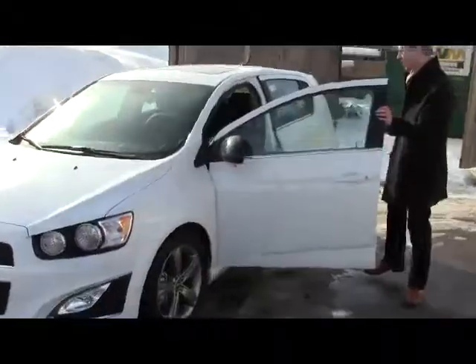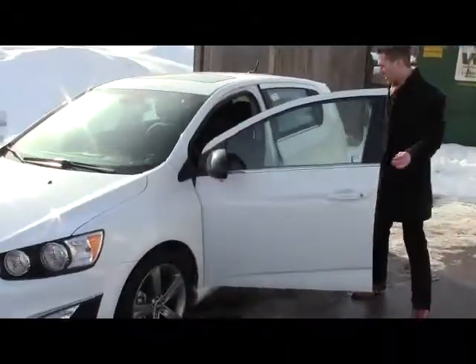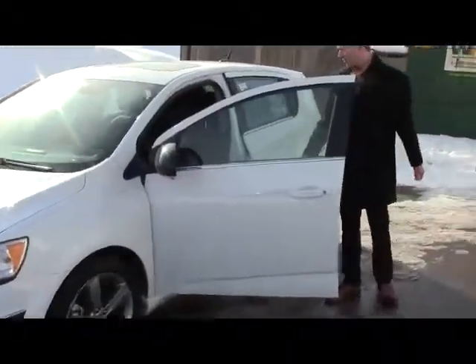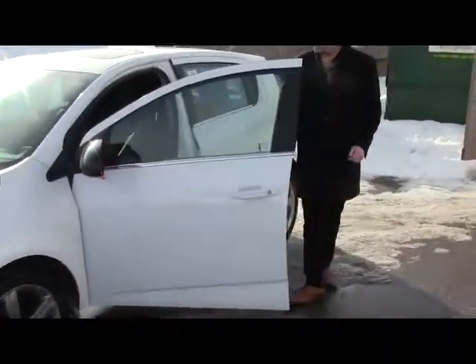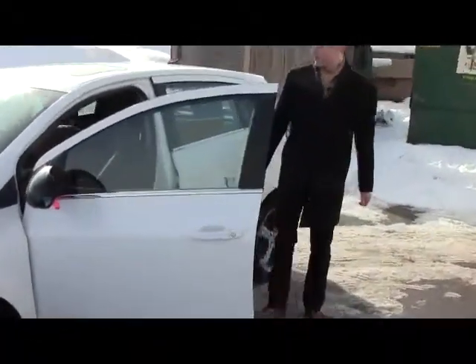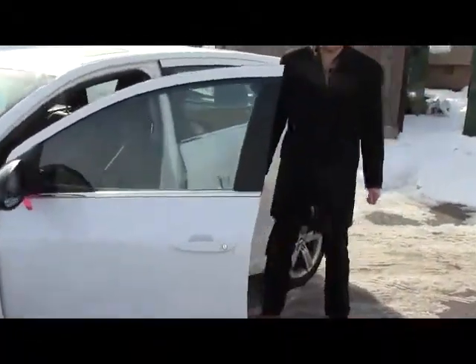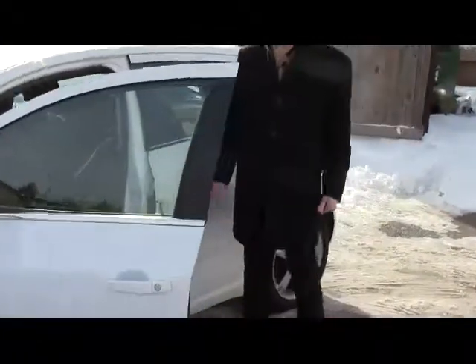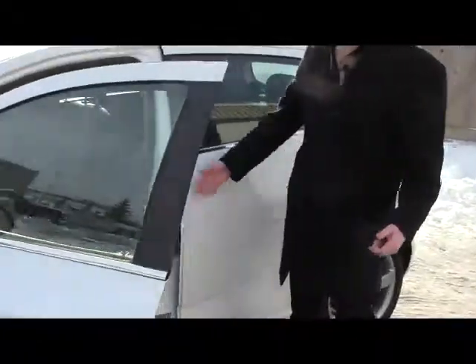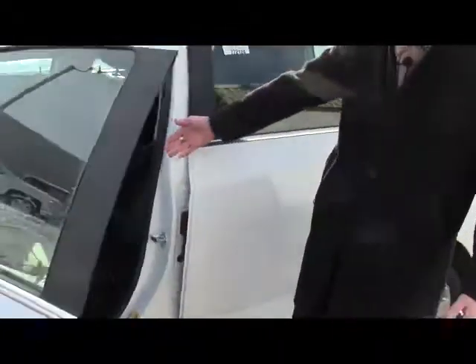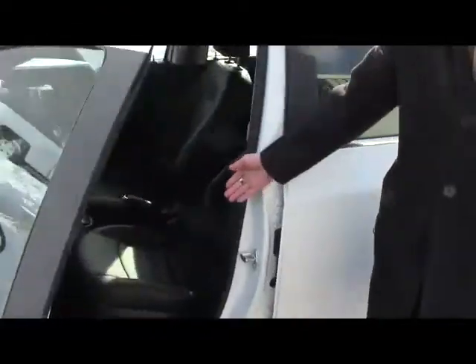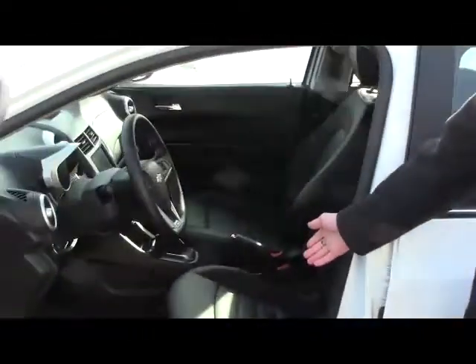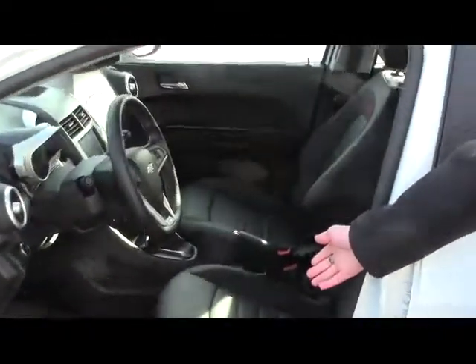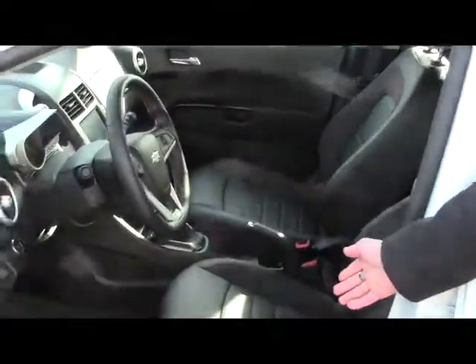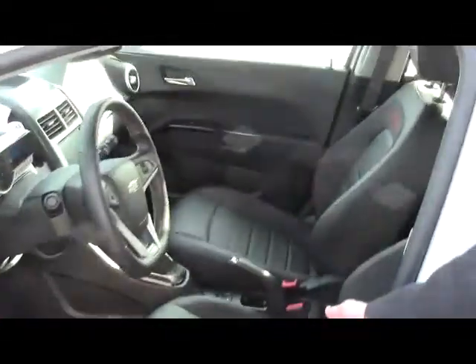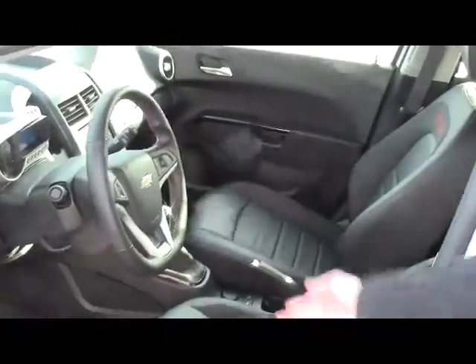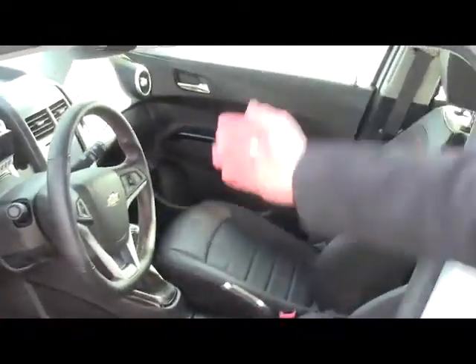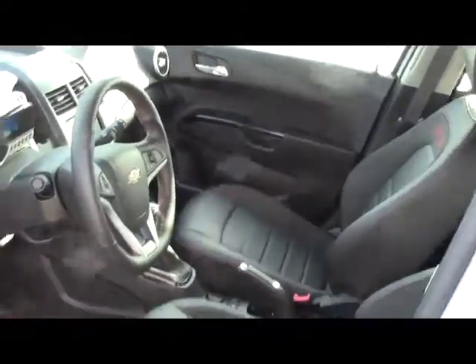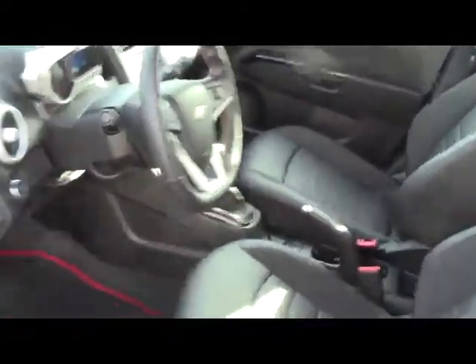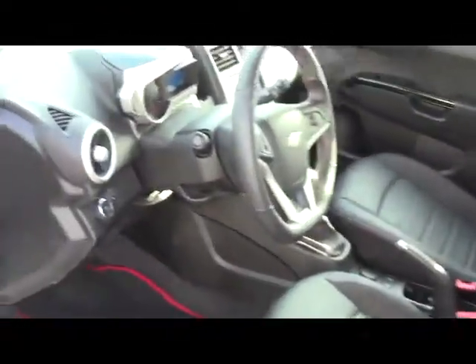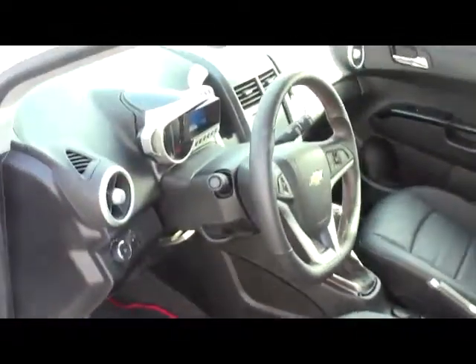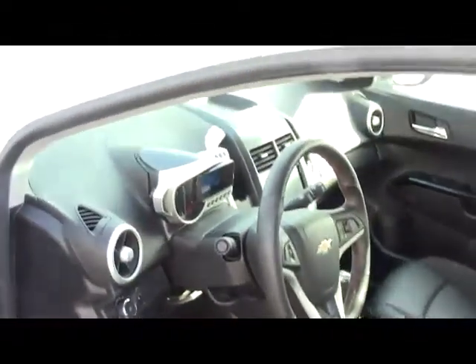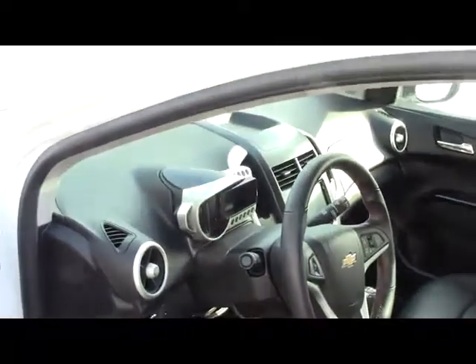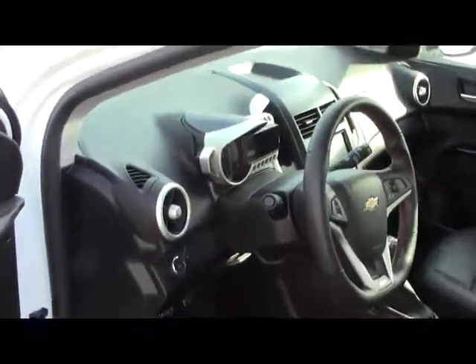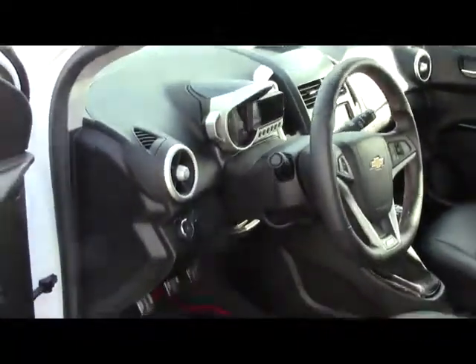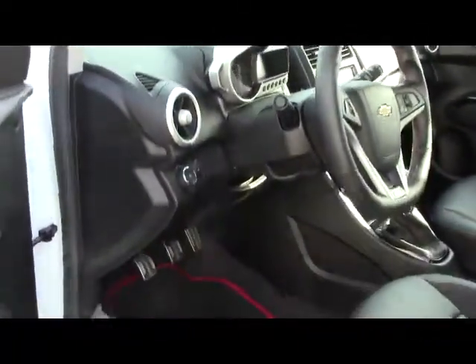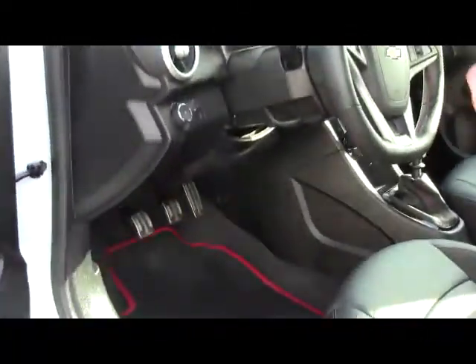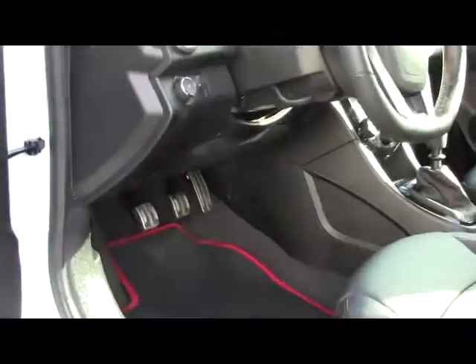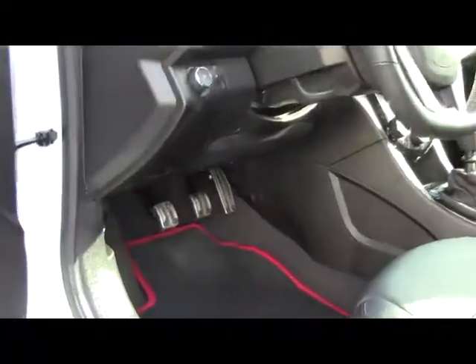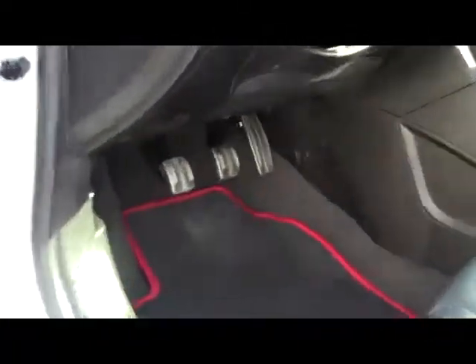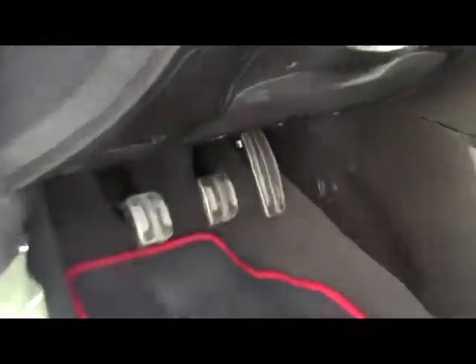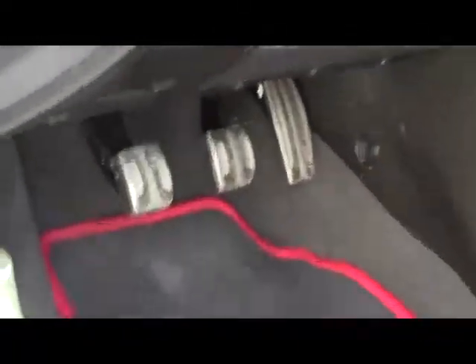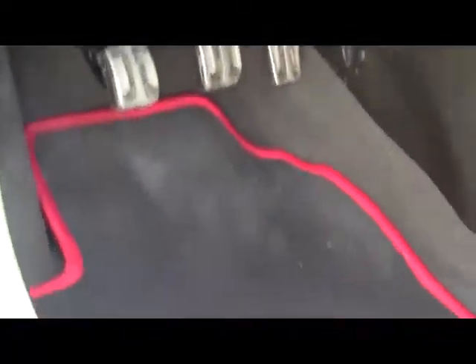Get a load inside. The RS comes equipped with RS-emblazoned leather seats, heated of course. It's got the MyLink touchscreen entertainment system. It's even got funky pedals, cool carpets, and all the toys.